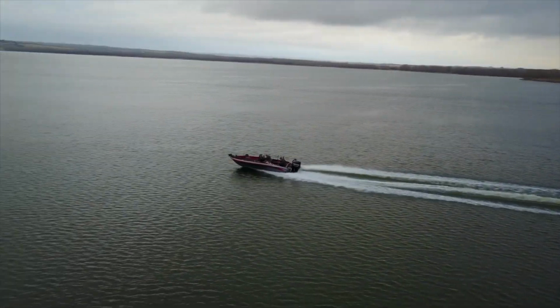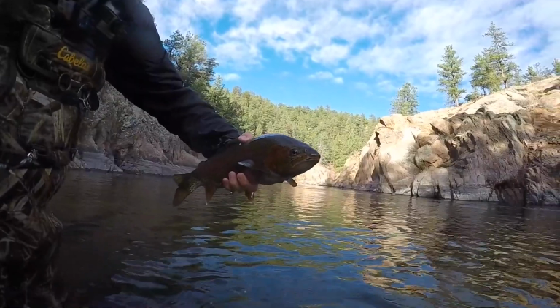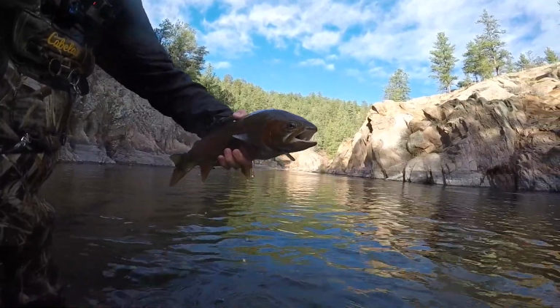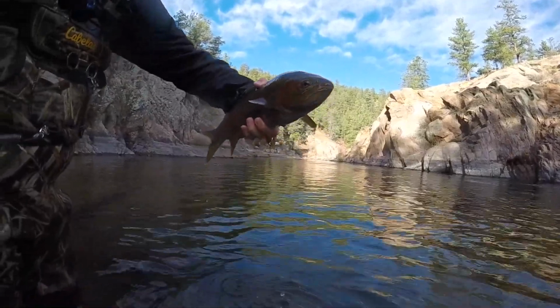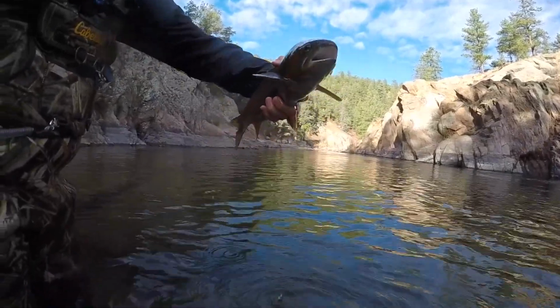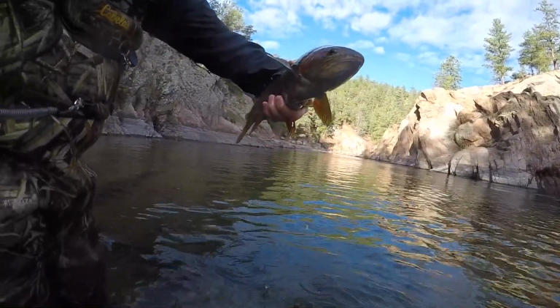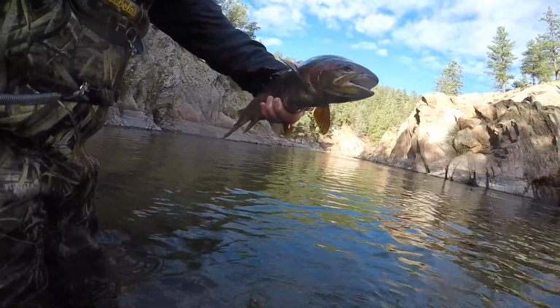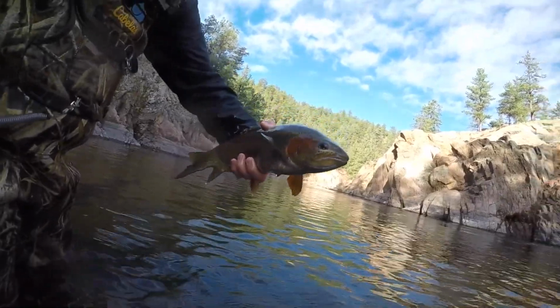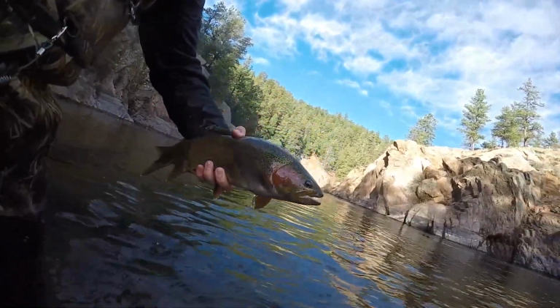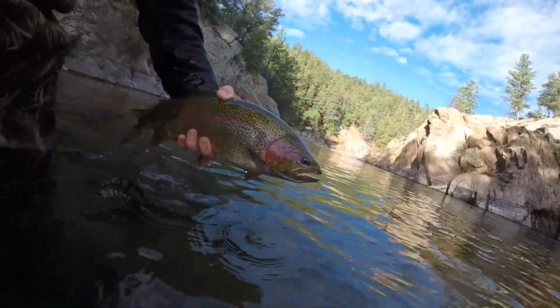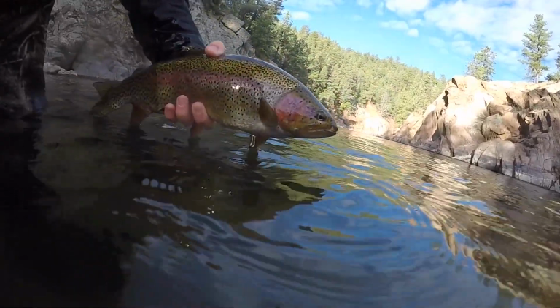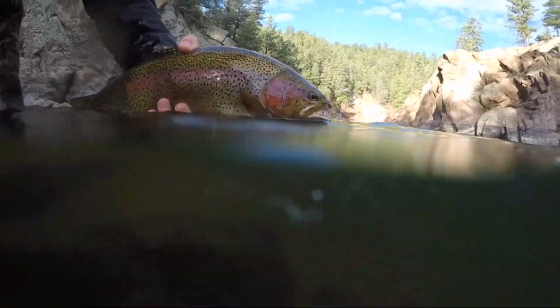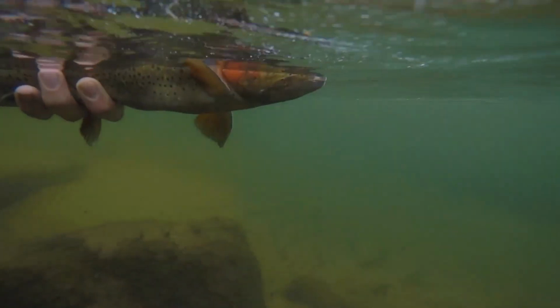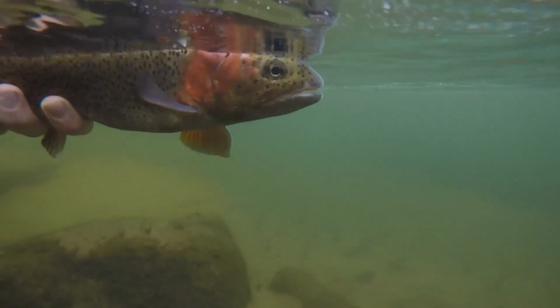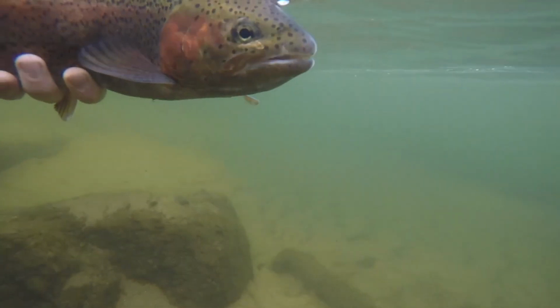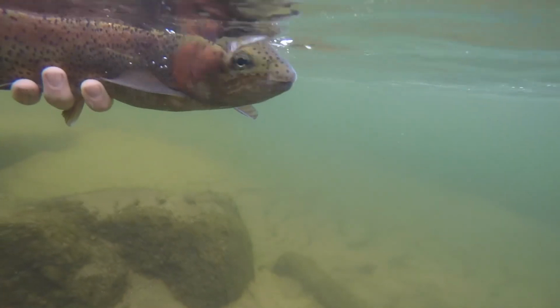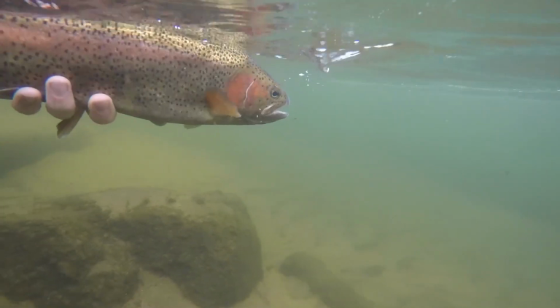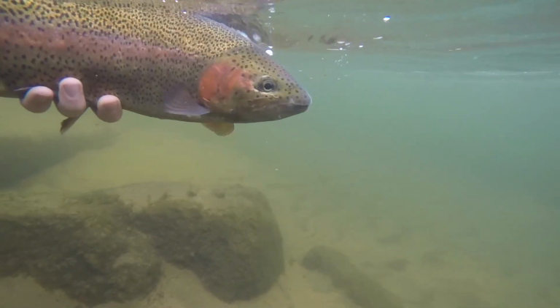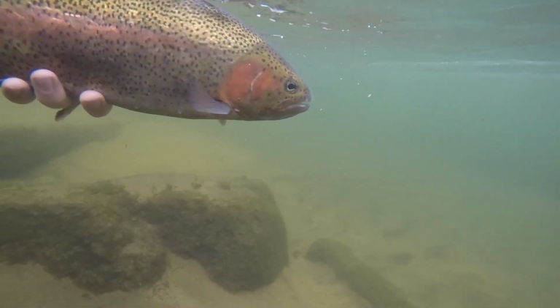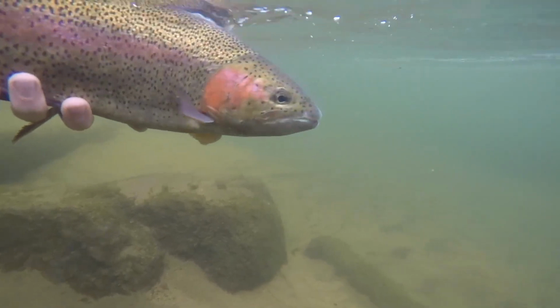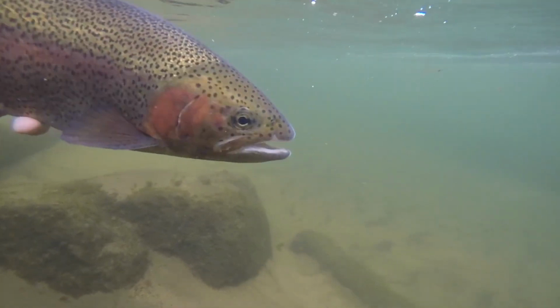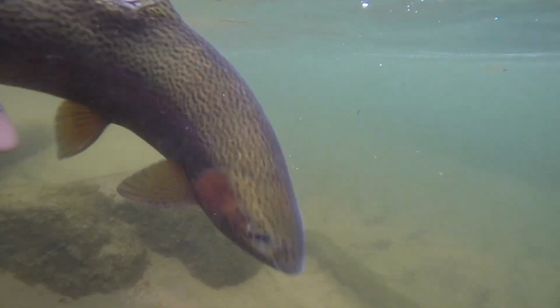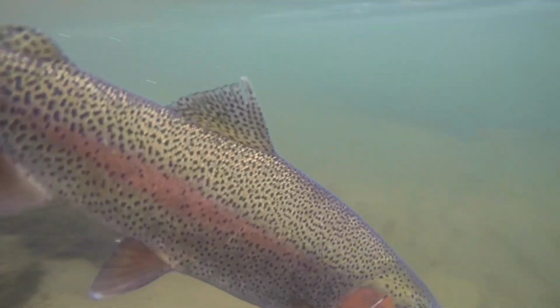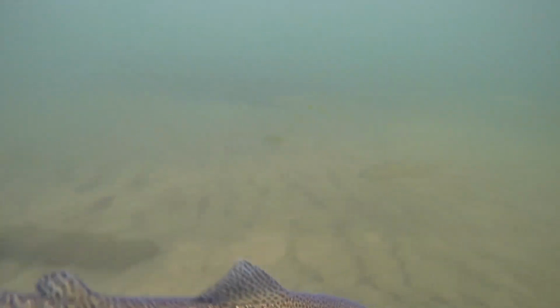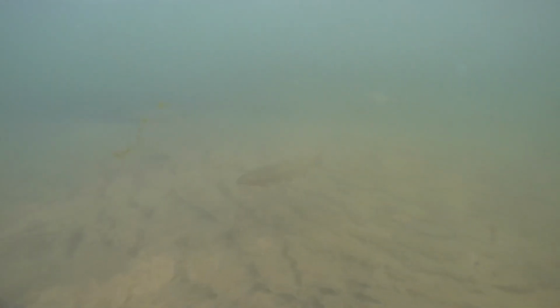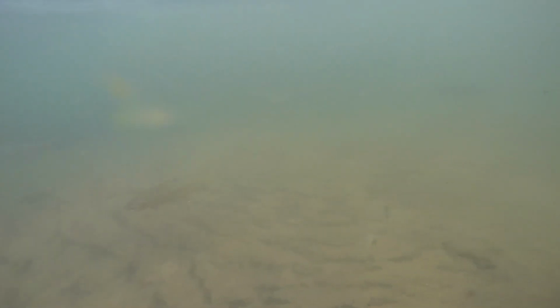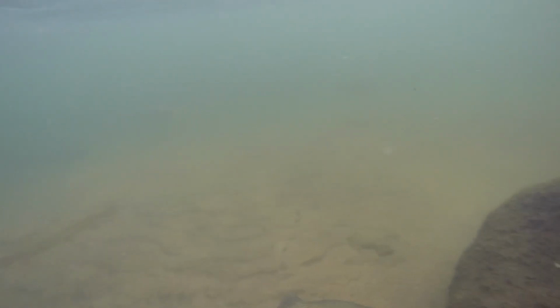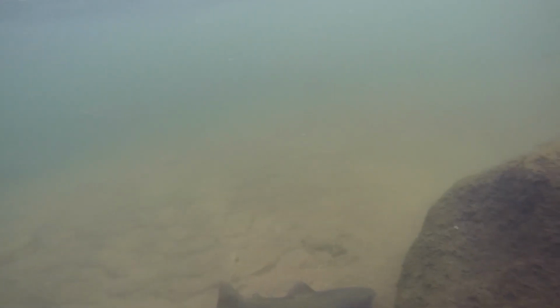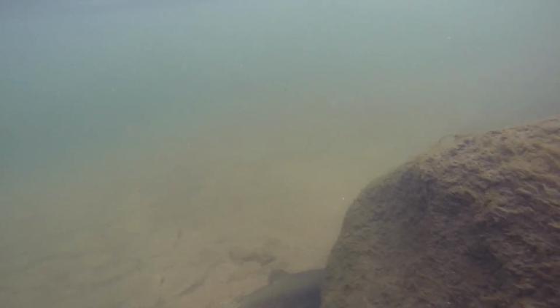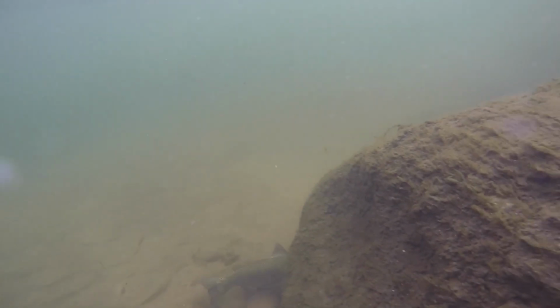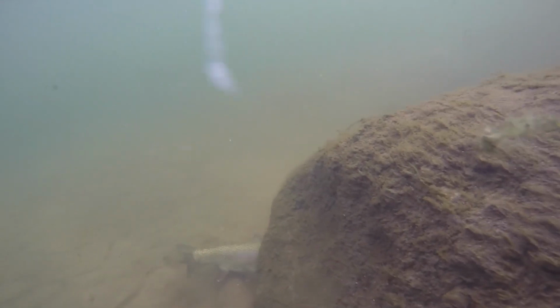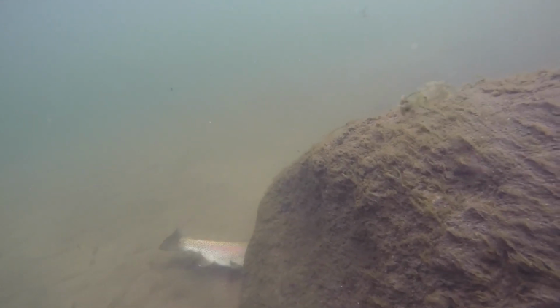Look at that fish, guys! Holy crap, that is a giant one. Look at that fish, guys — let's go! Let's go!